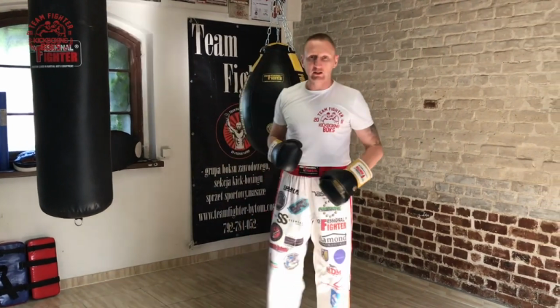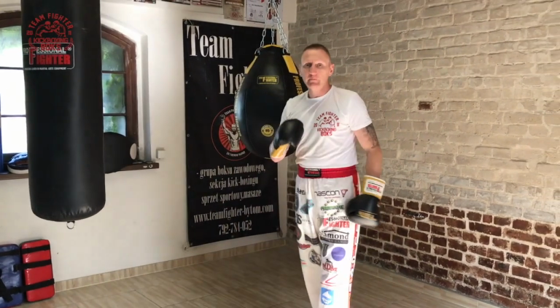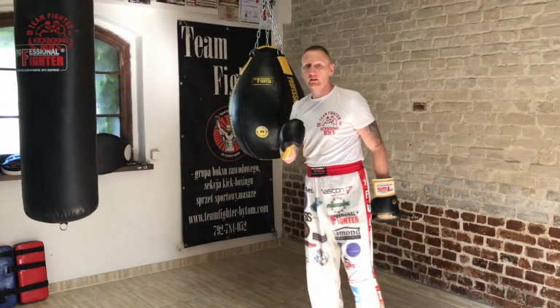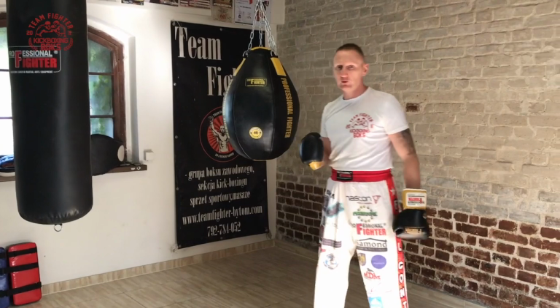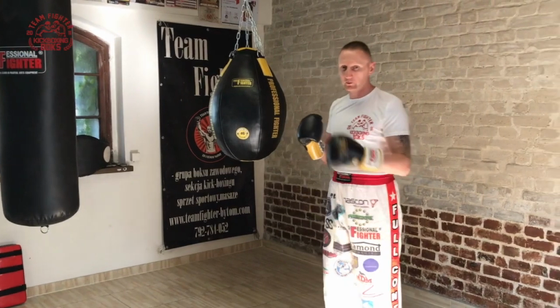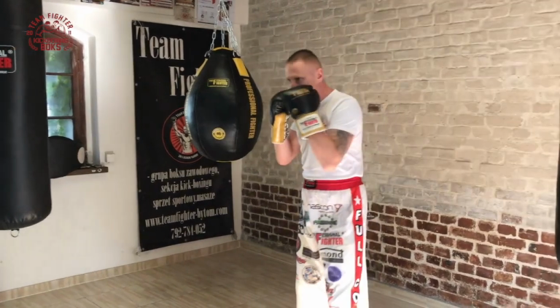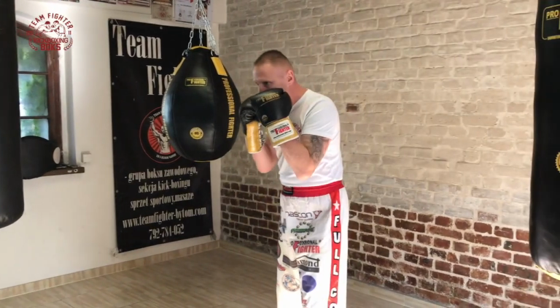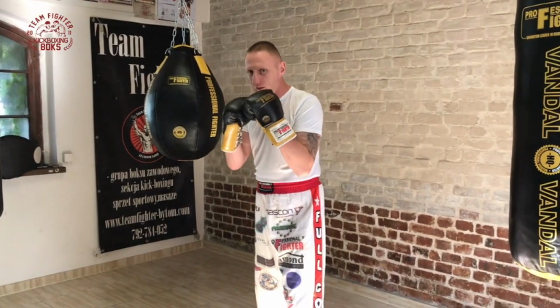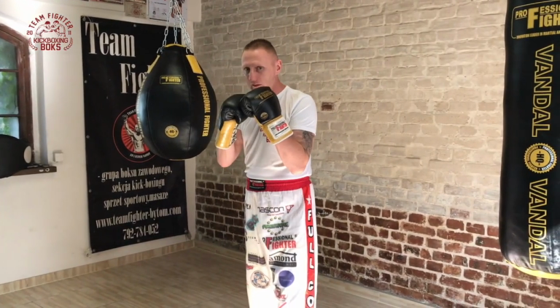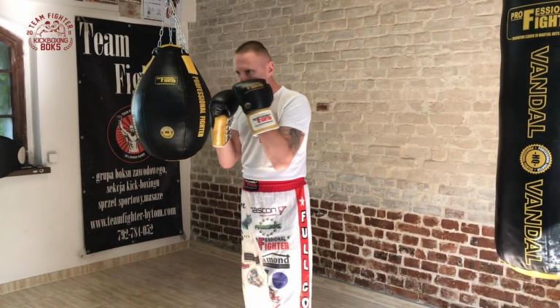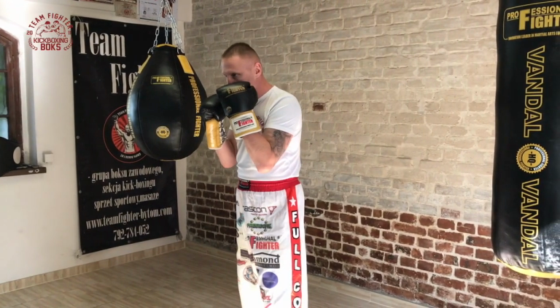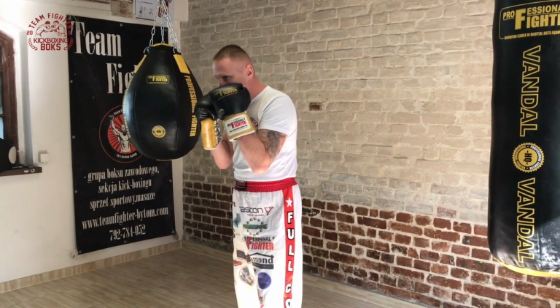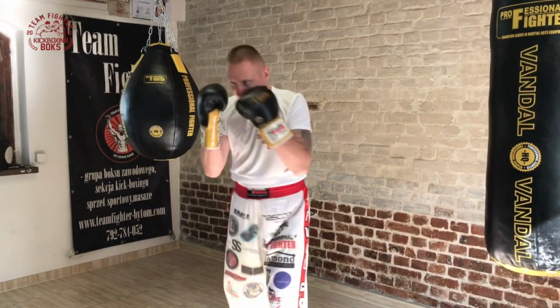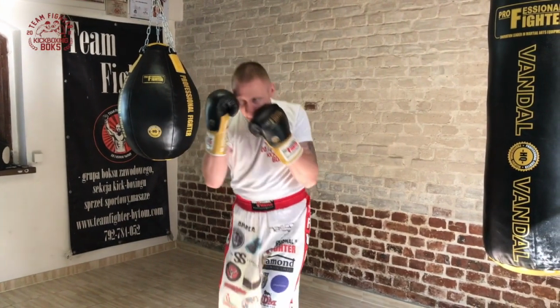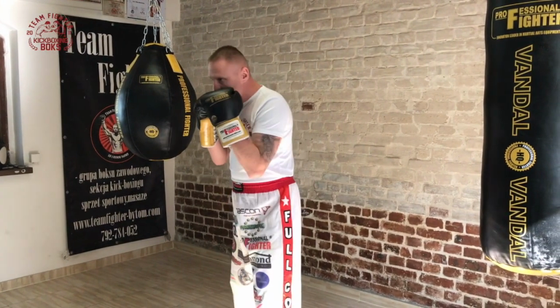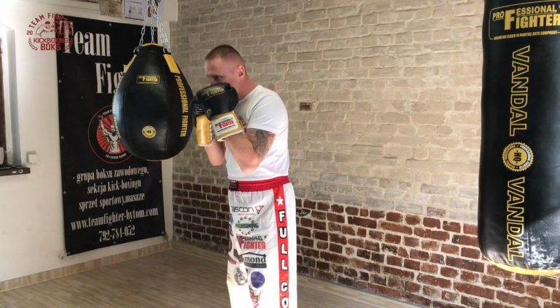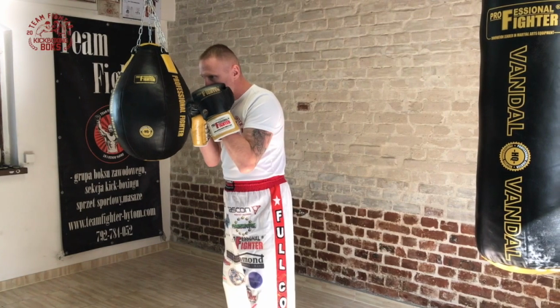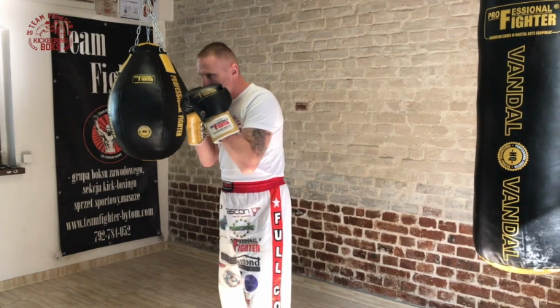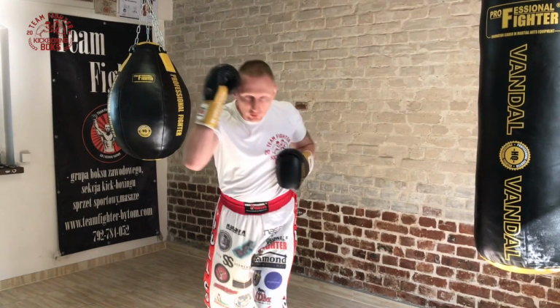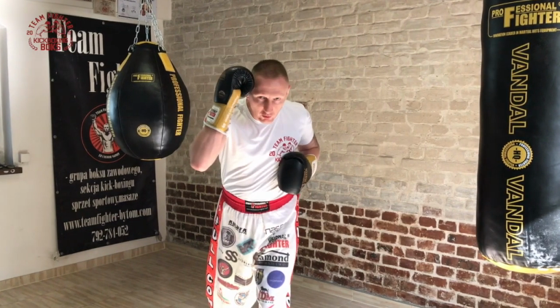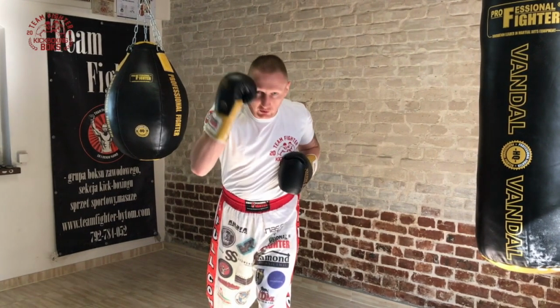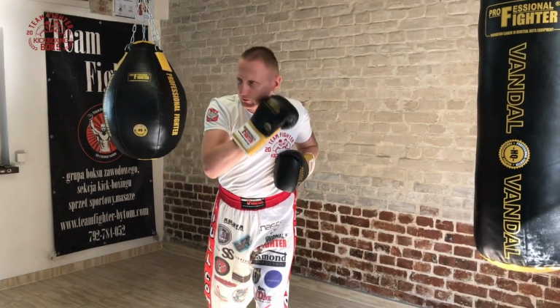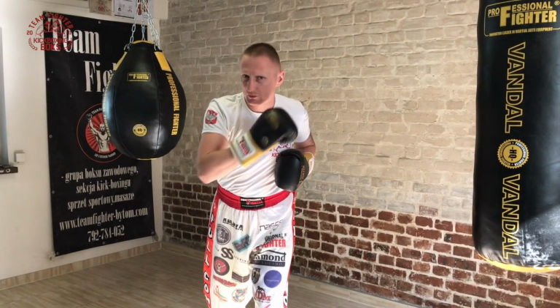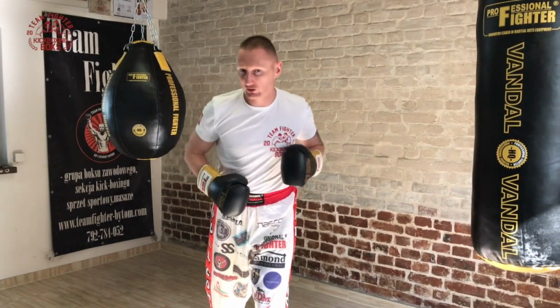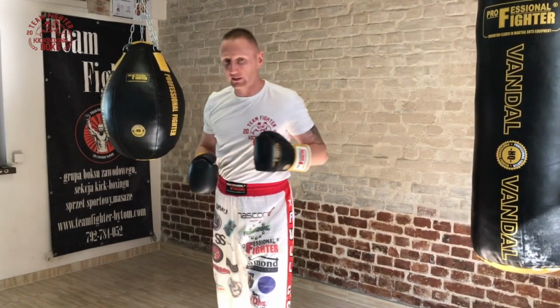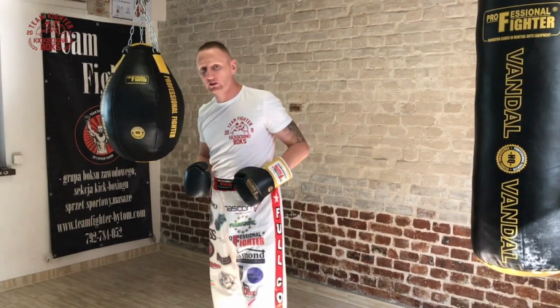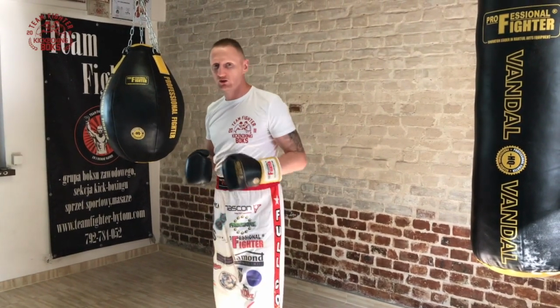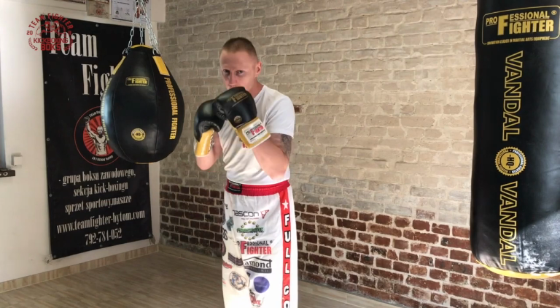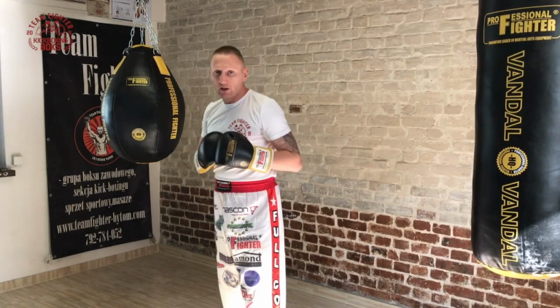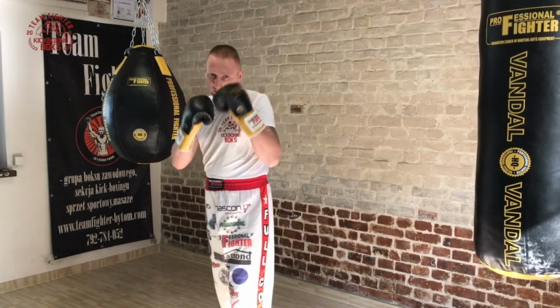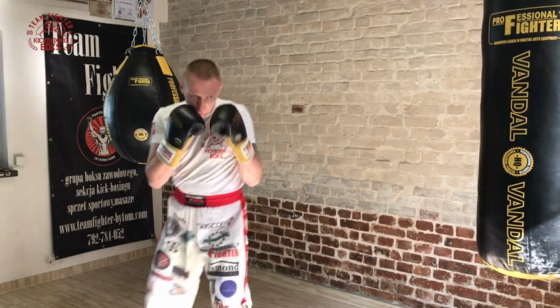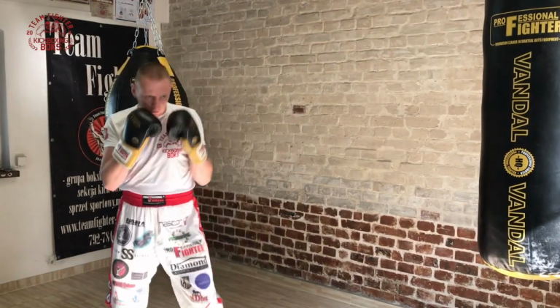Obrona króciutko. W momencie gdy blokujemy prawą ręką, lewa ręka jest przy brodzie, przy szczęce. Nie możemy zrobić bloku z odsłonięciem, bo jesteśmy narażeni na cios sierpowy.